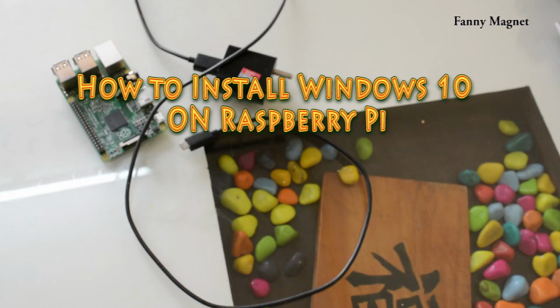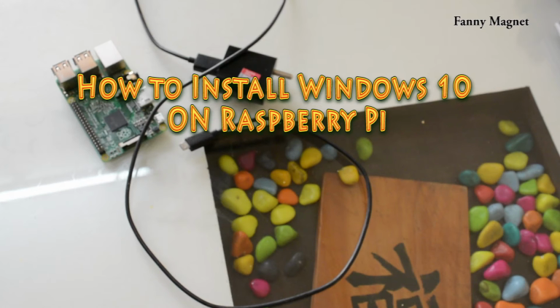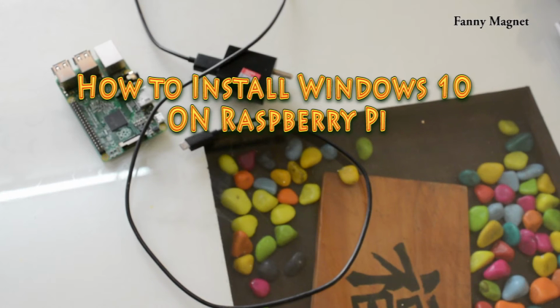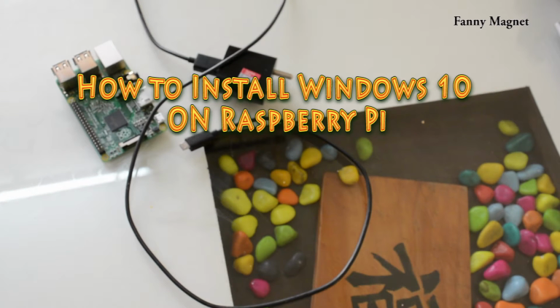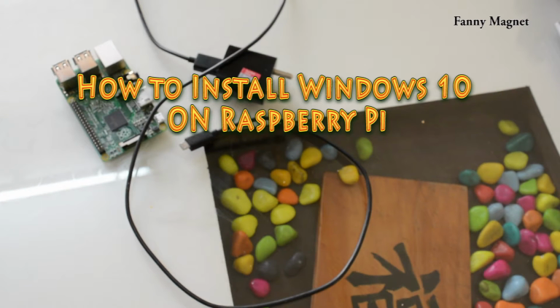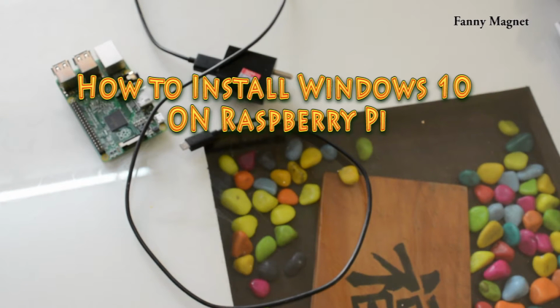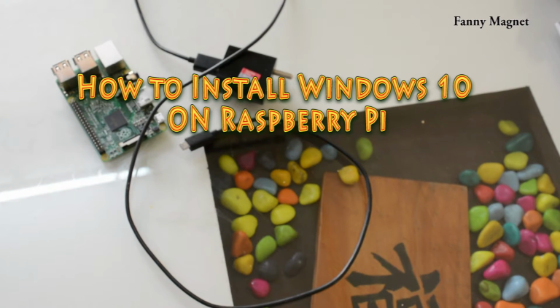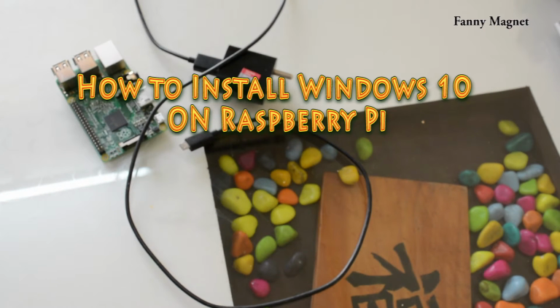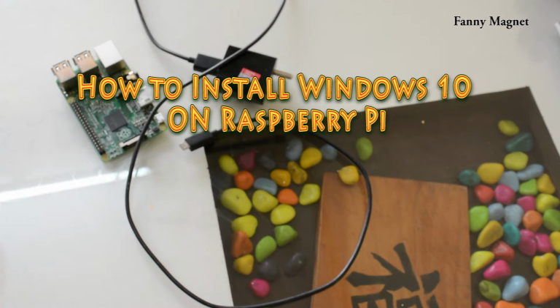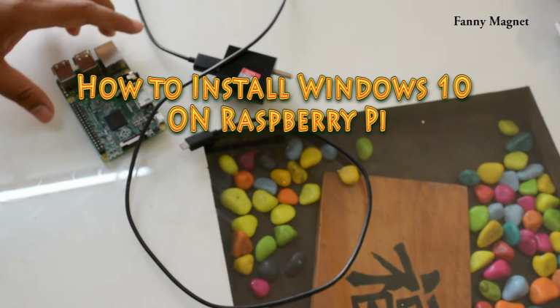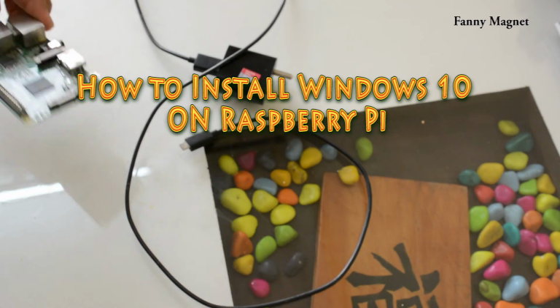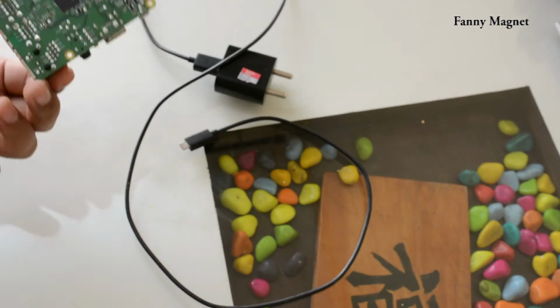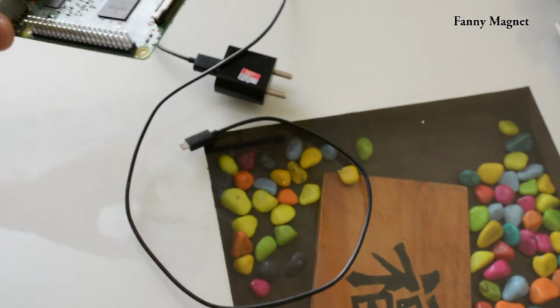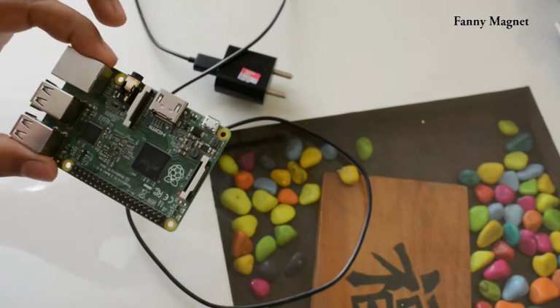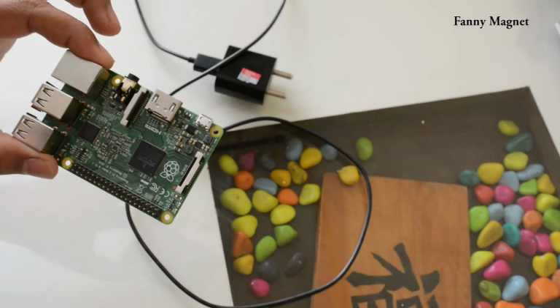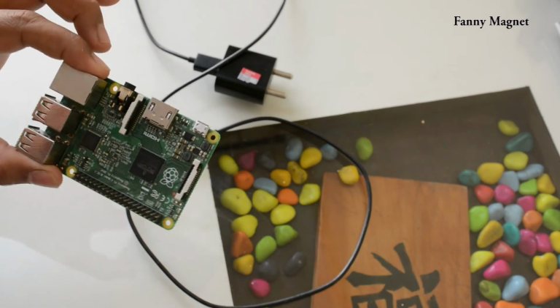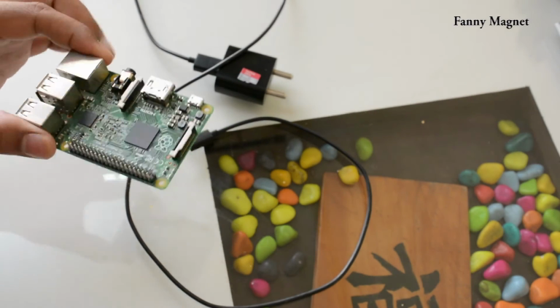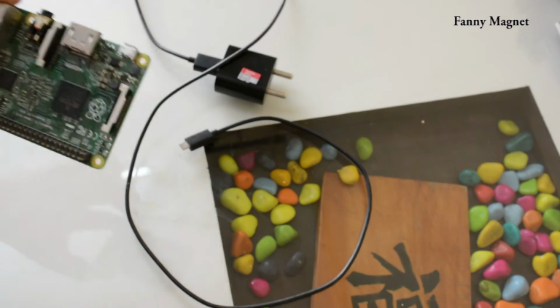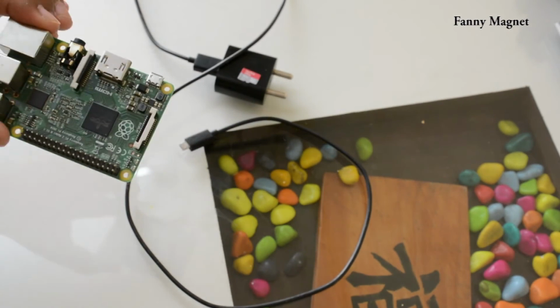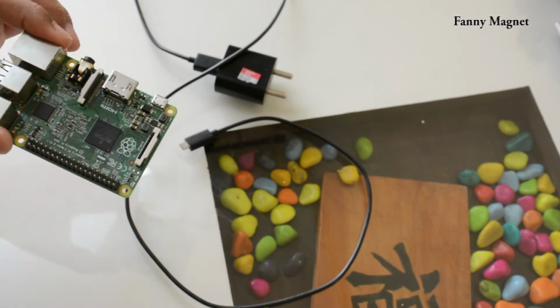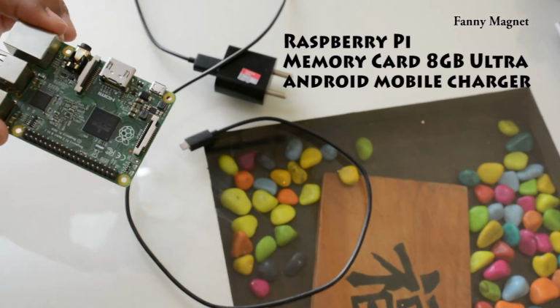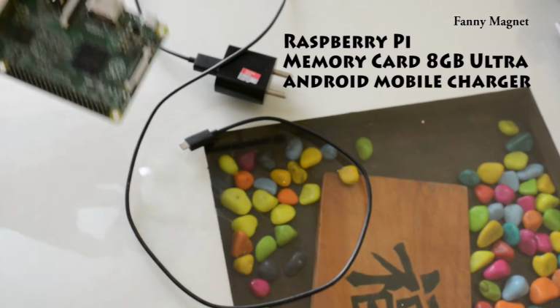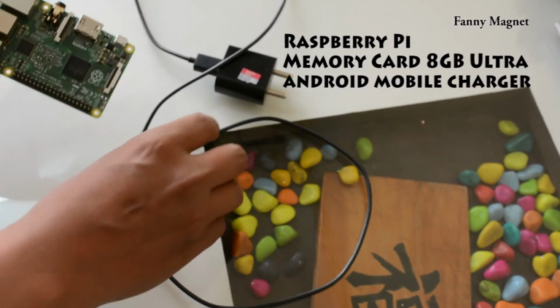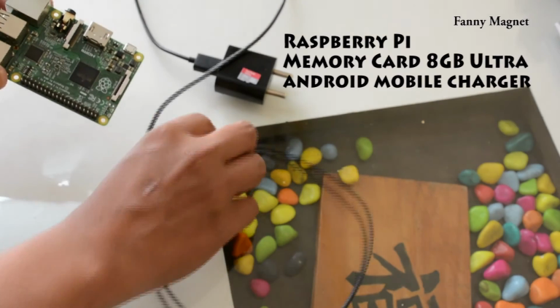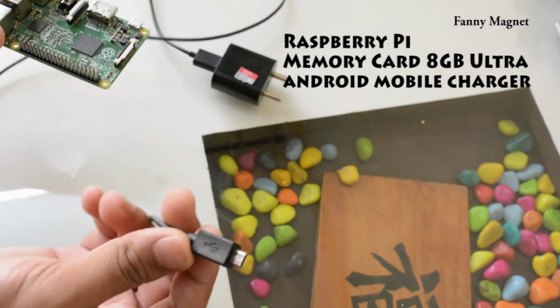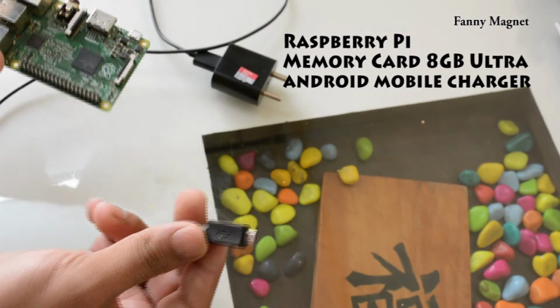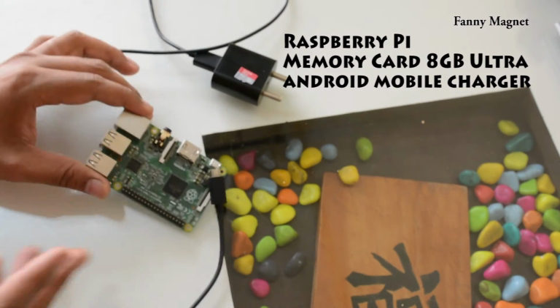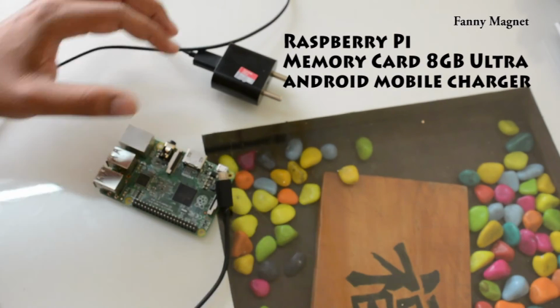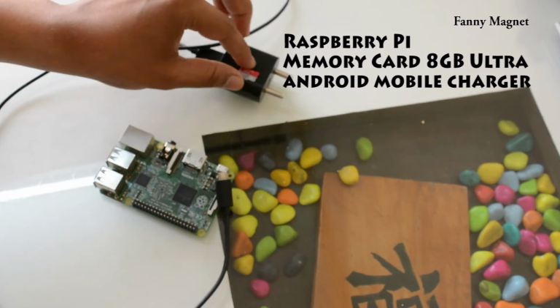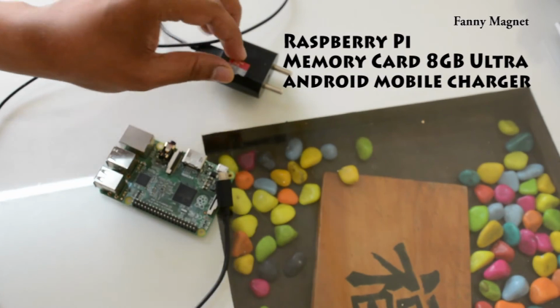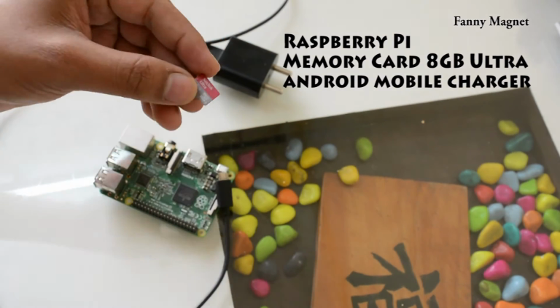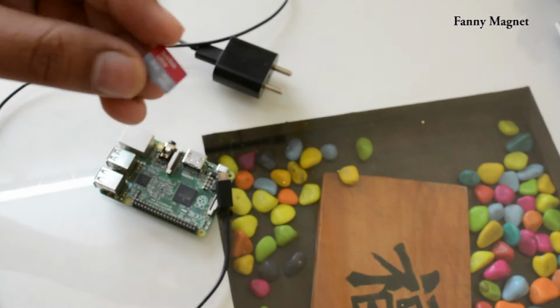Welcome to Fanny Magnet. In this video I'll show you how you can install Windows 10 on a Raspberry Pi. I have a Raspberry Pi 2, a standard Android charger, and a memory card of 8GB.